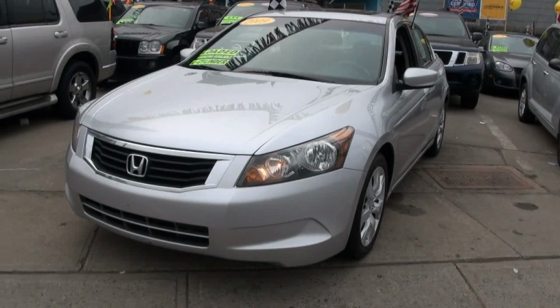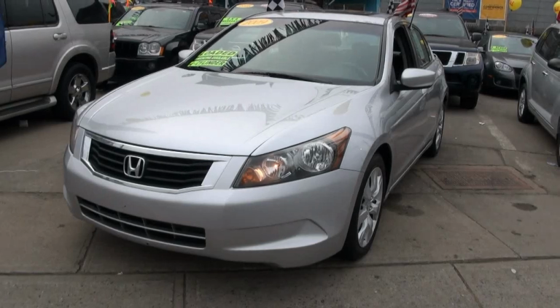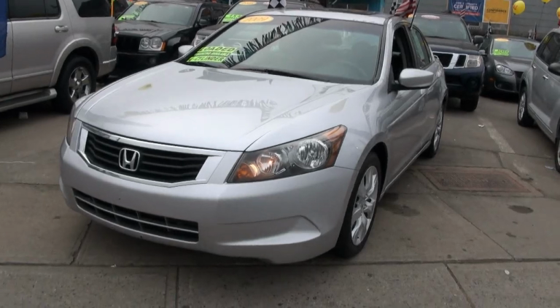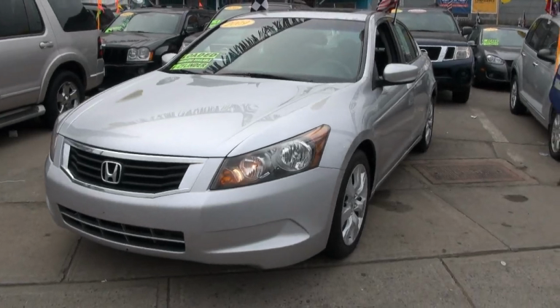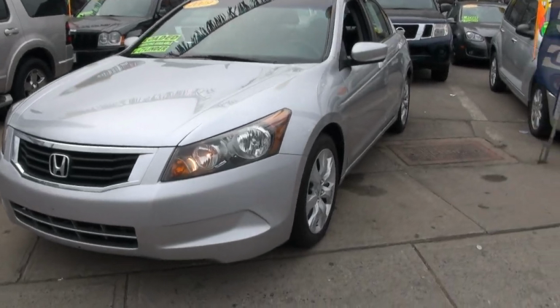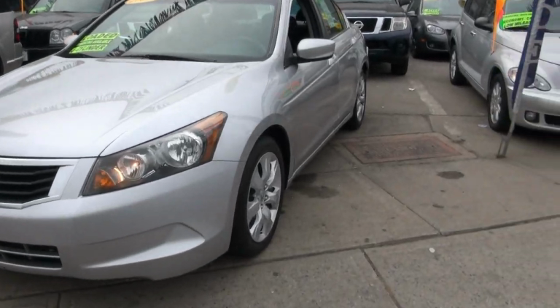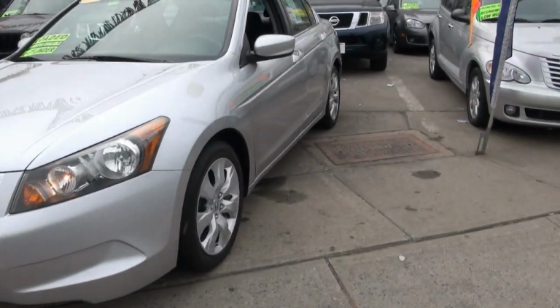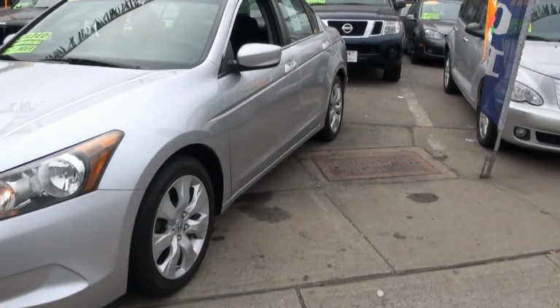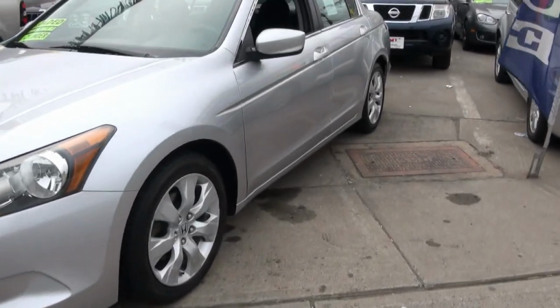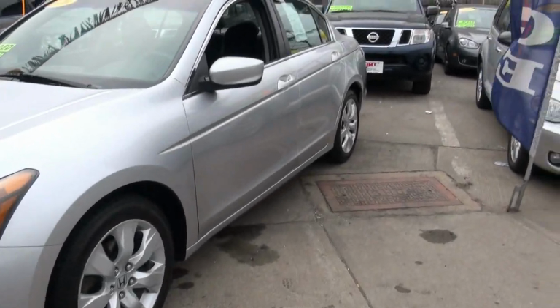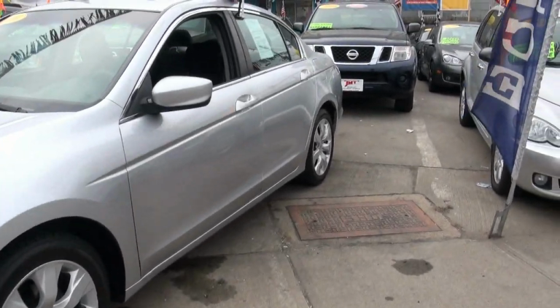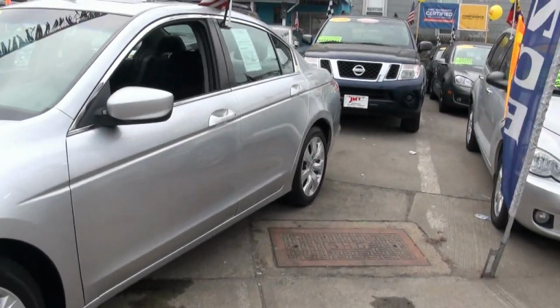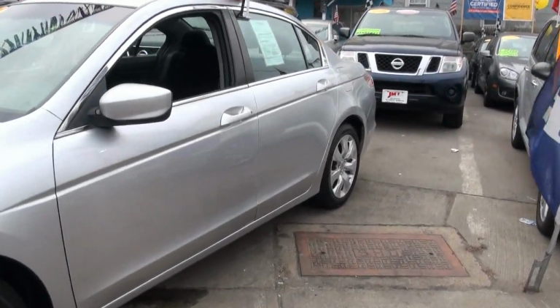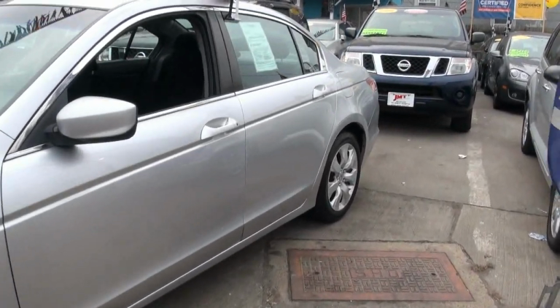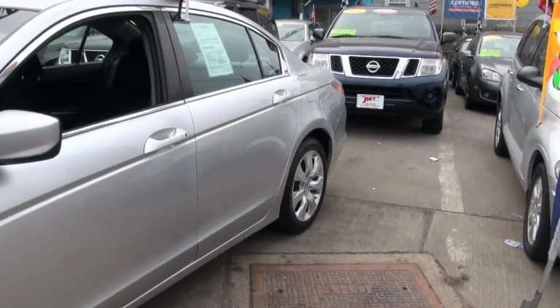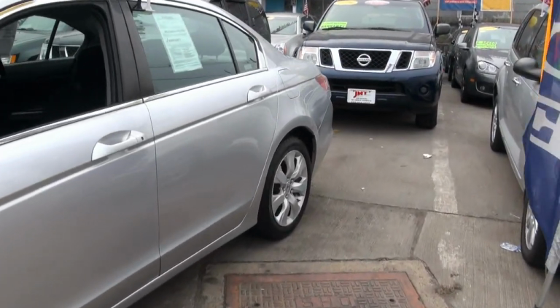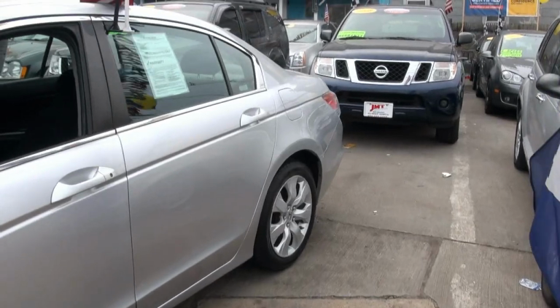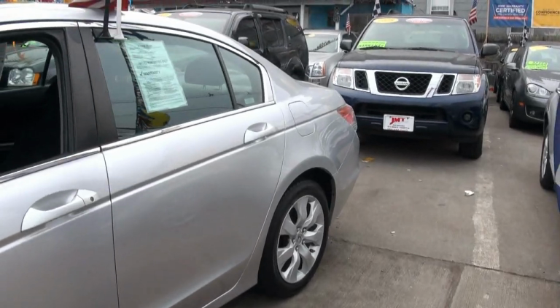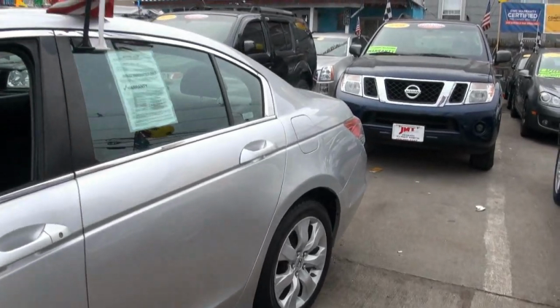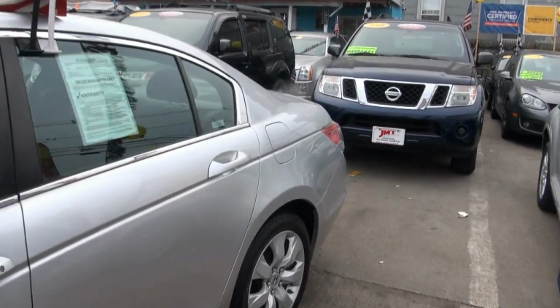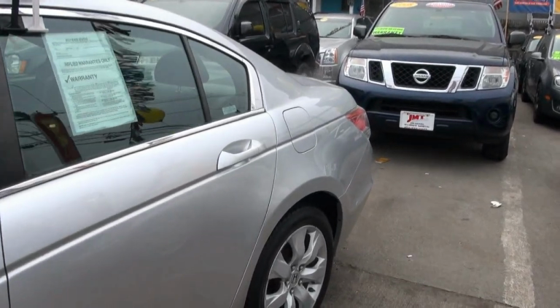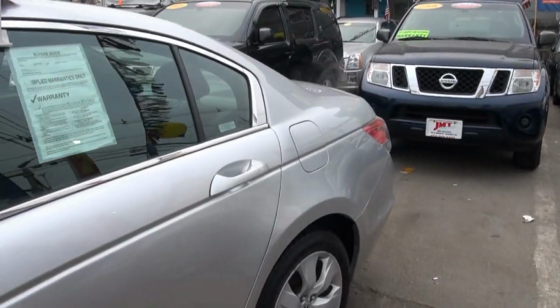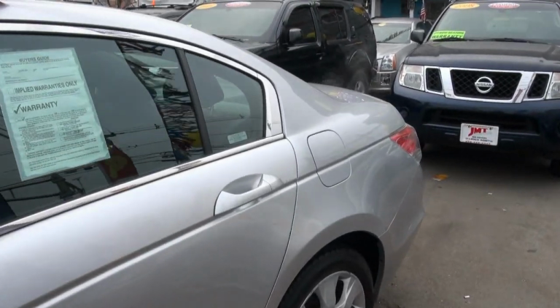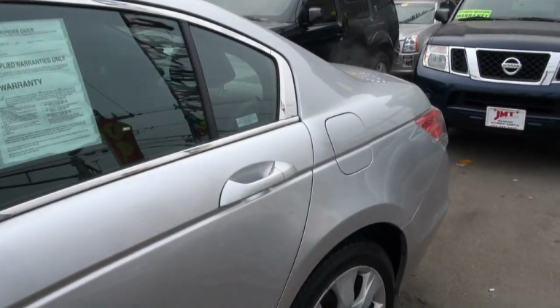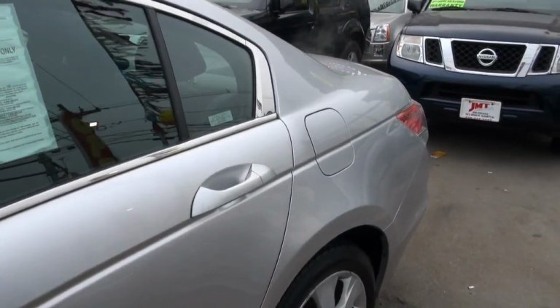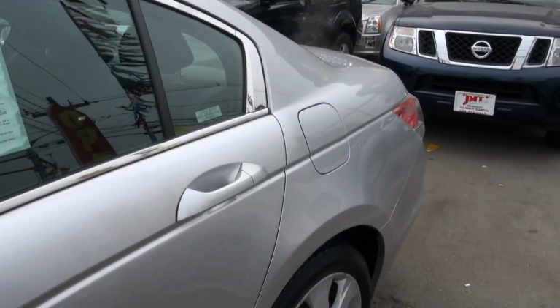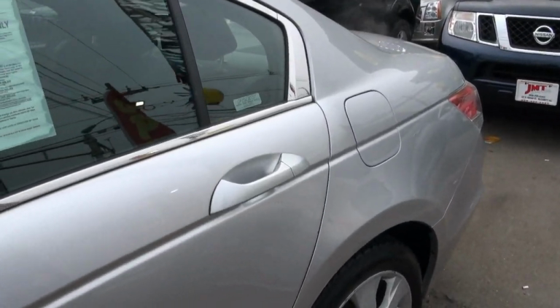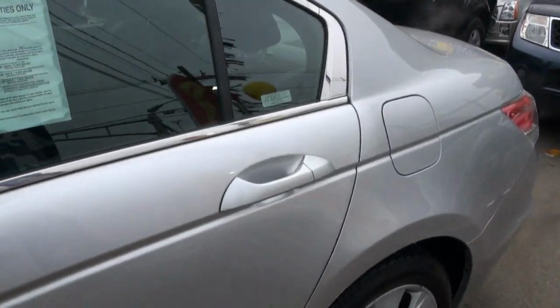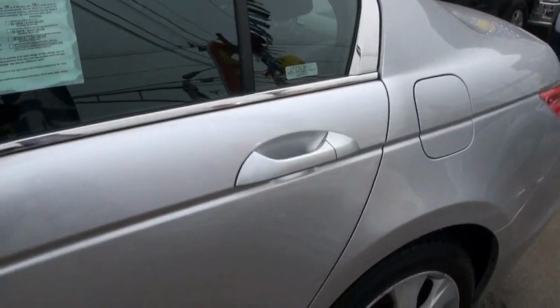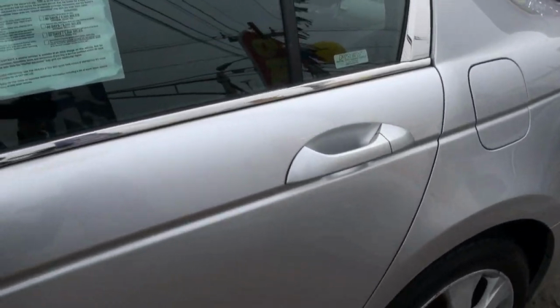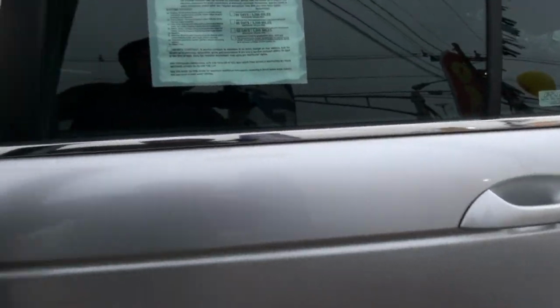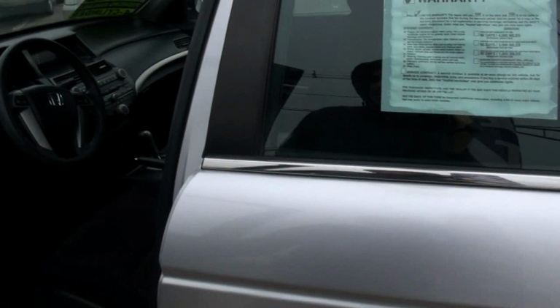2009 Honda Accord, brought to you by JMT Motors. Ask about our new certified pre-owned vehicle warranty with multi-point inspection.